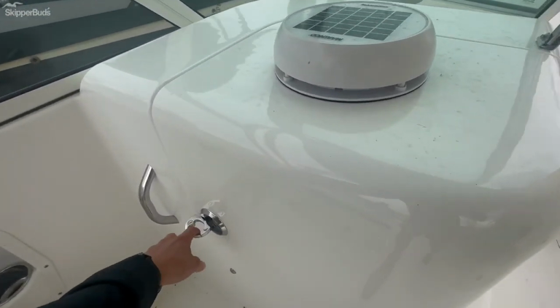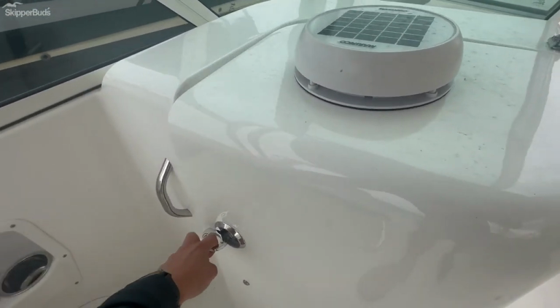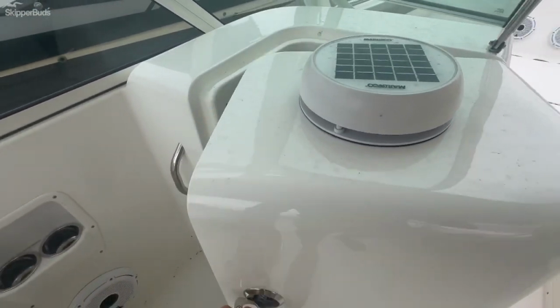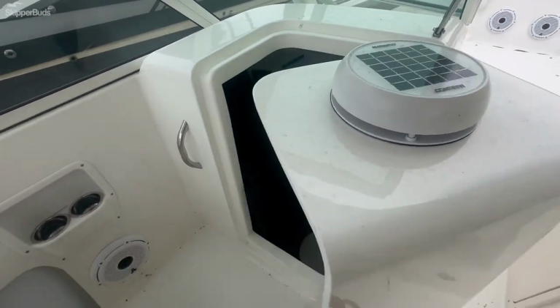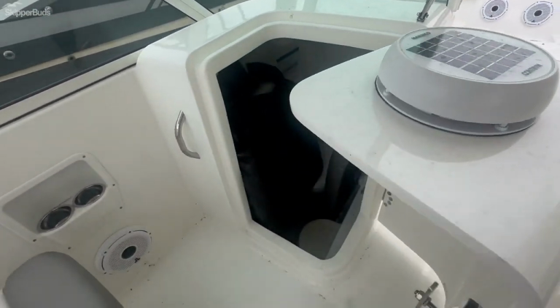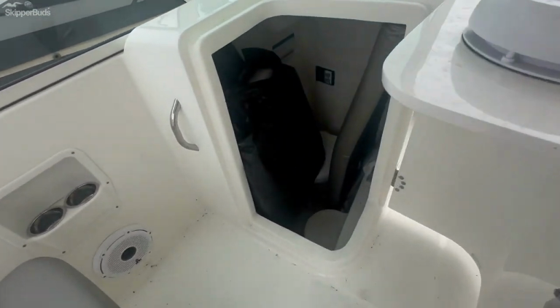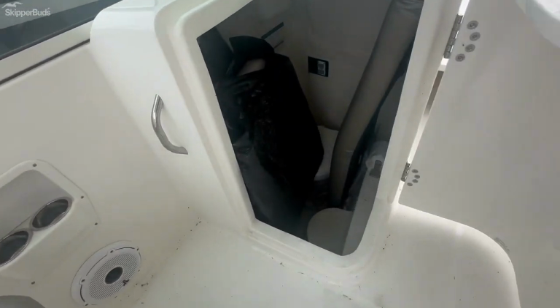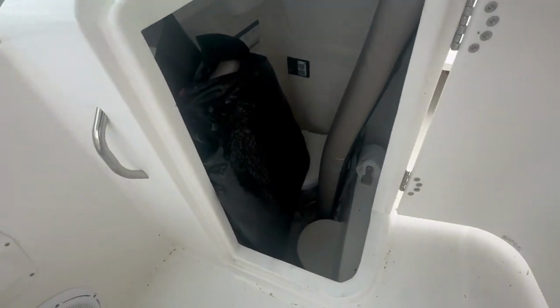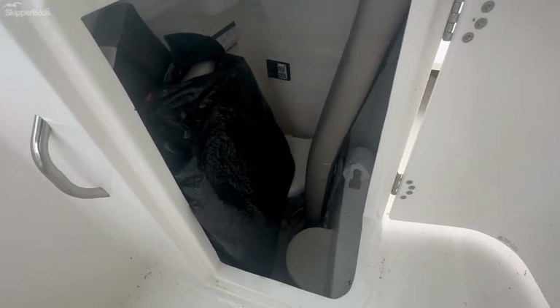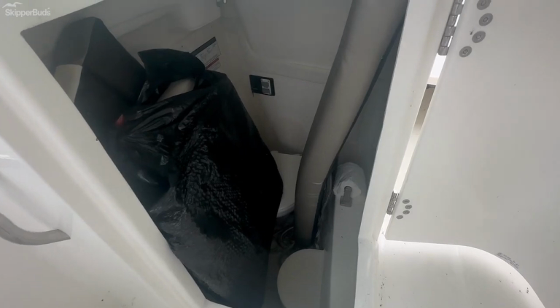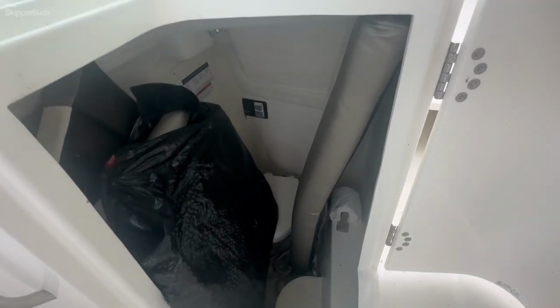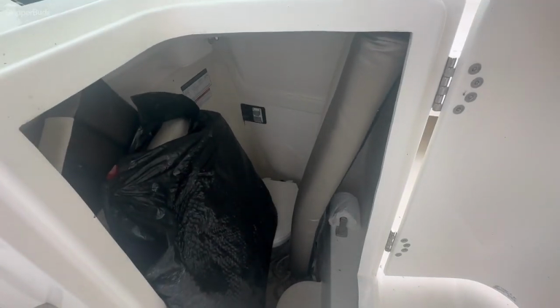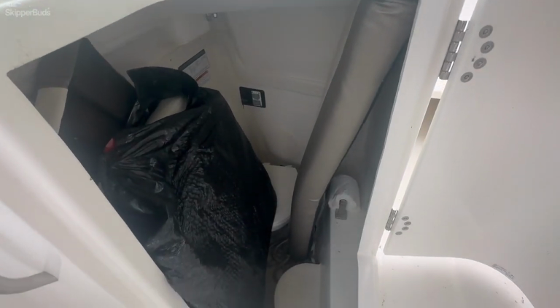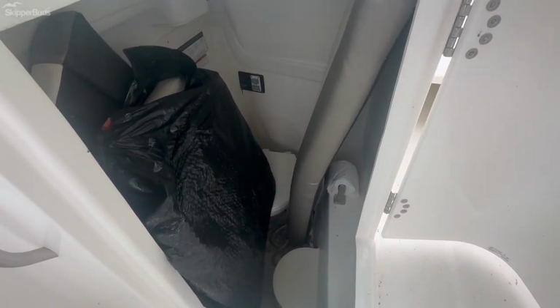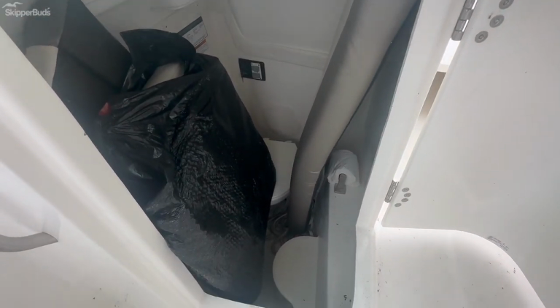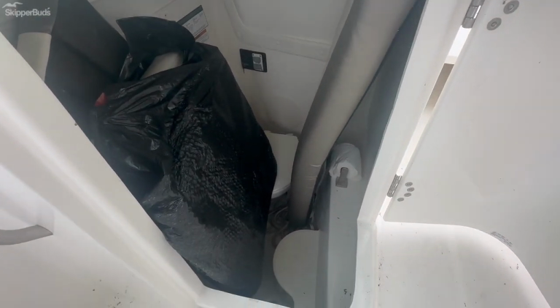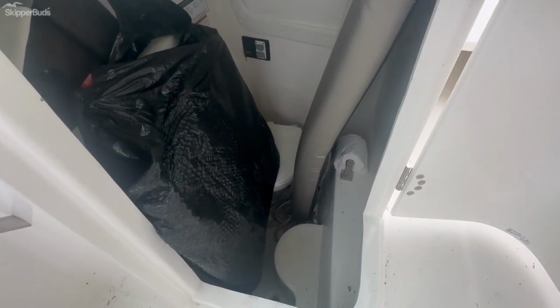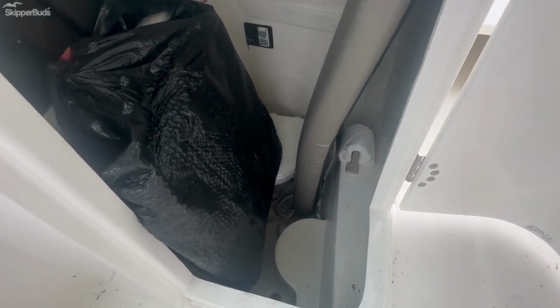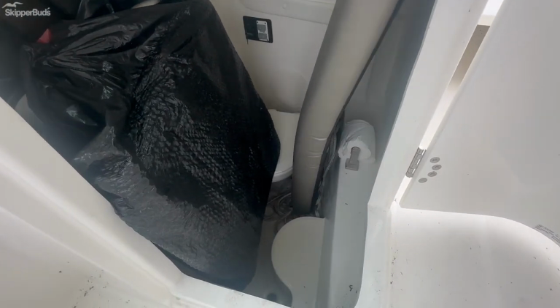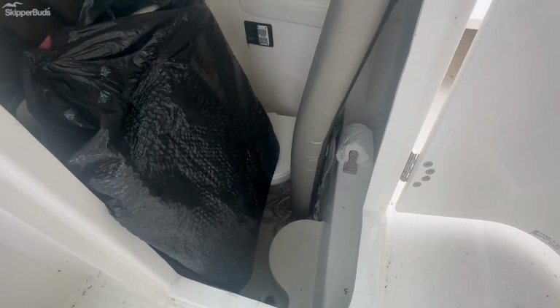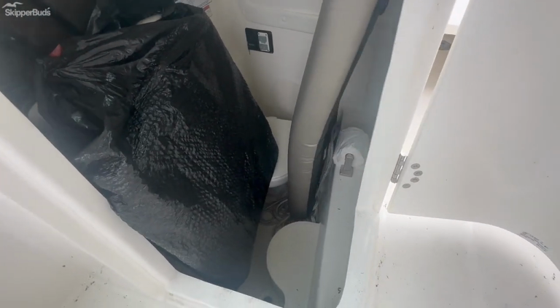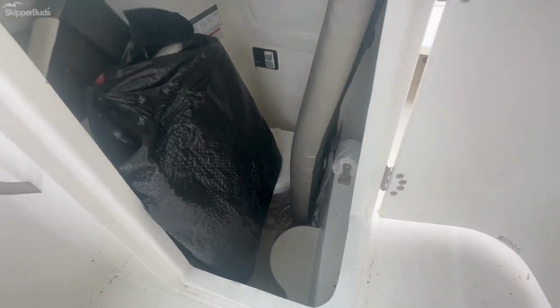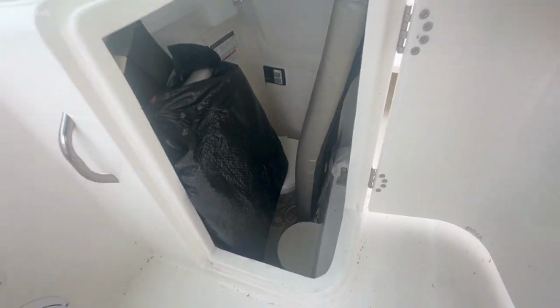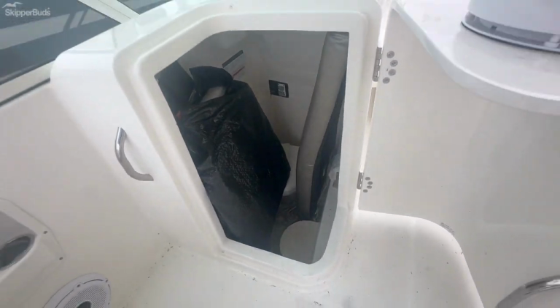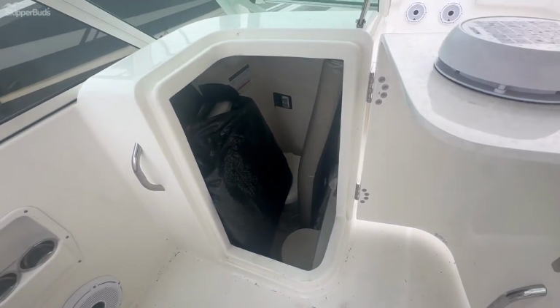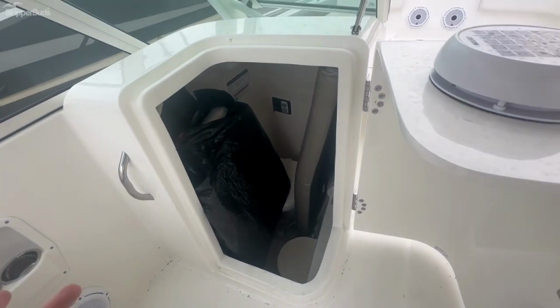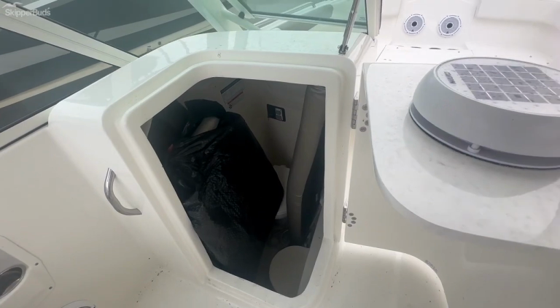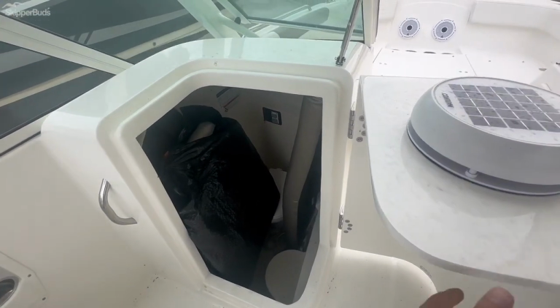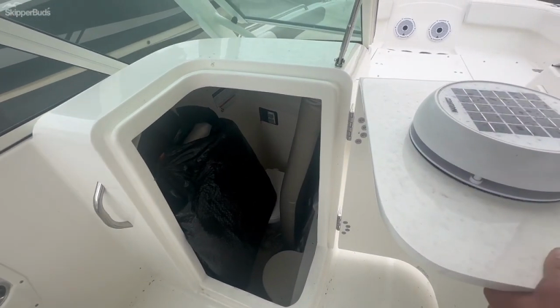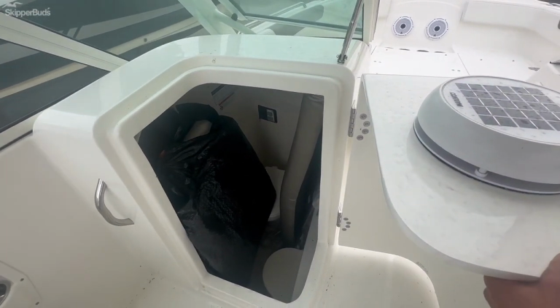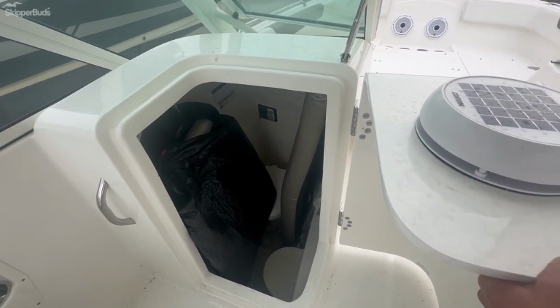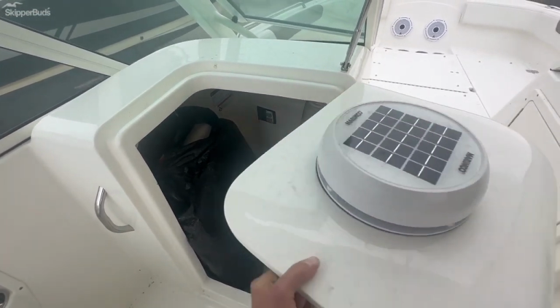On the port side, you have a deep head with a vacuum flush toilet. It's also currently being used as cushion storage.